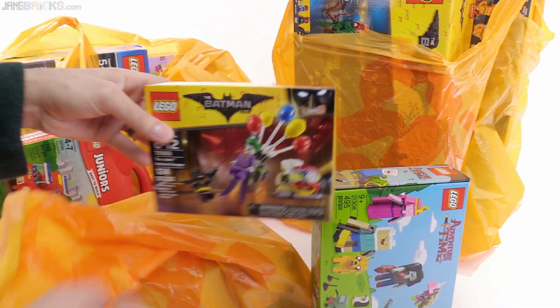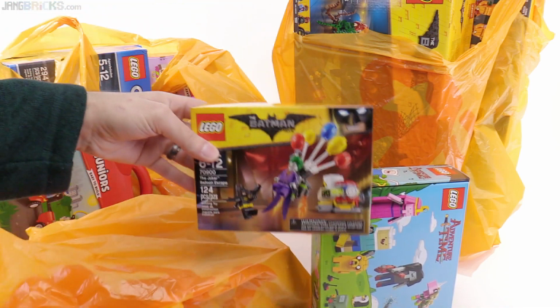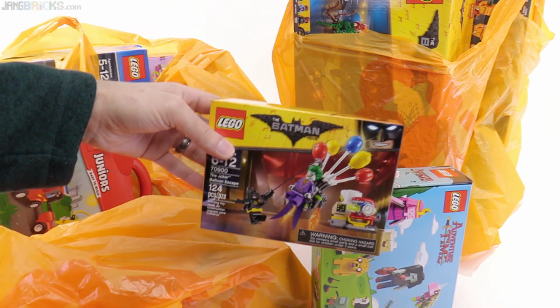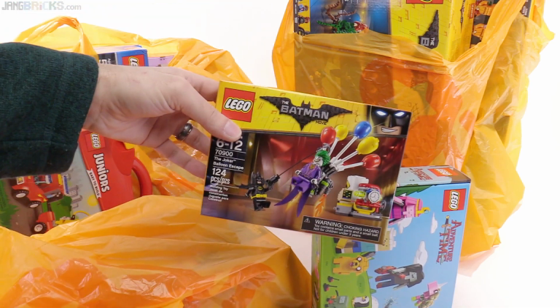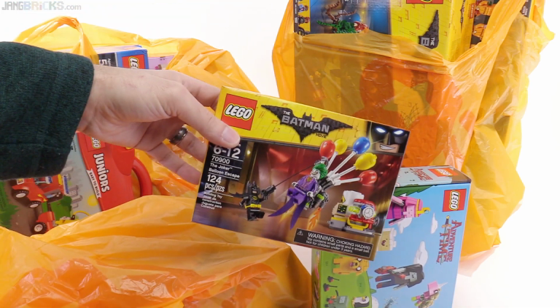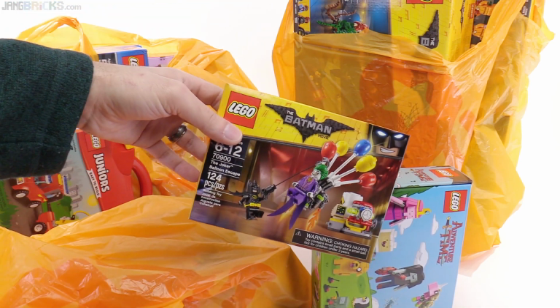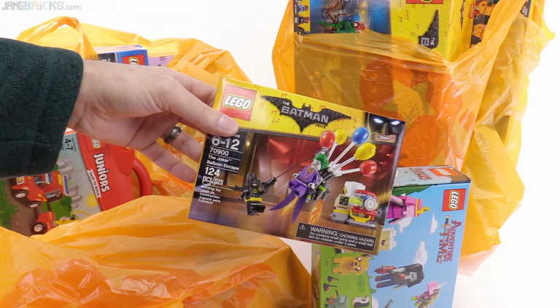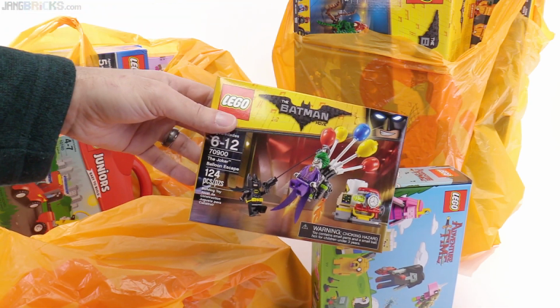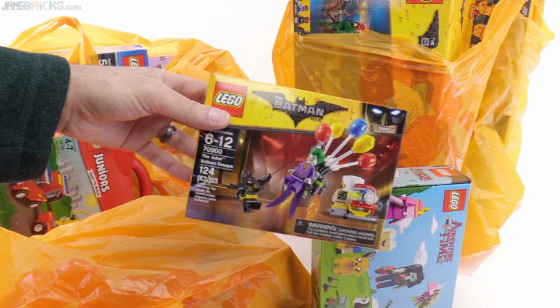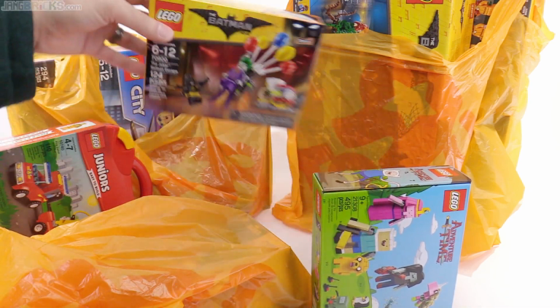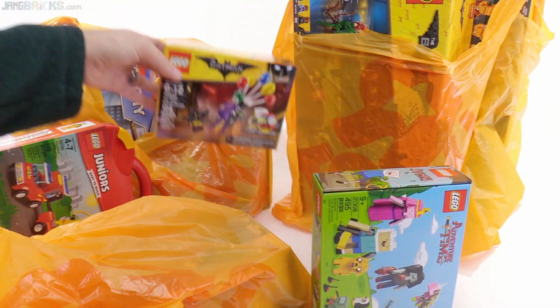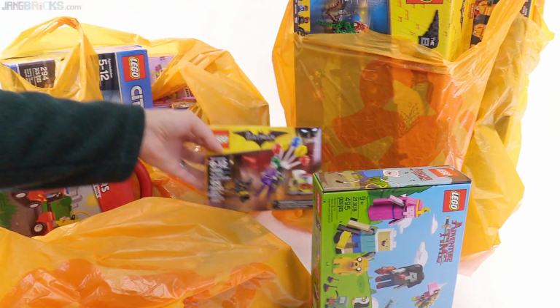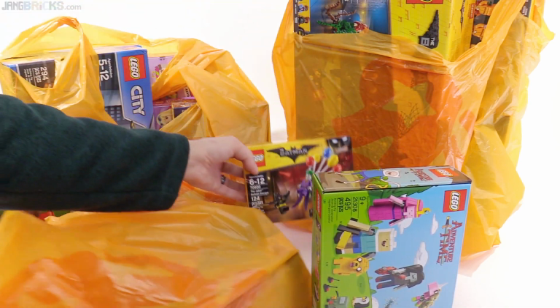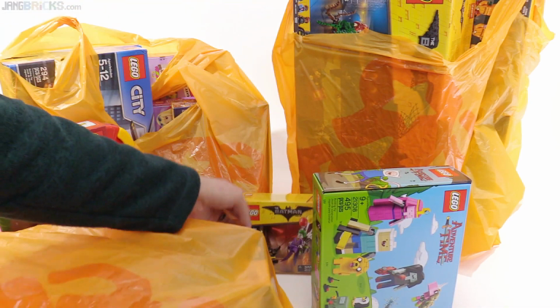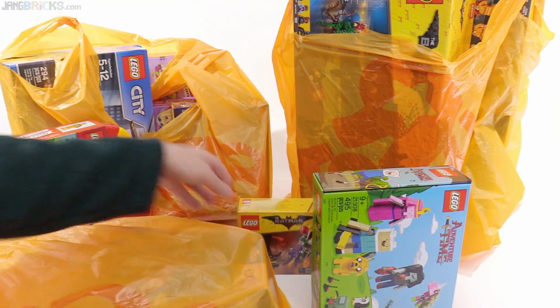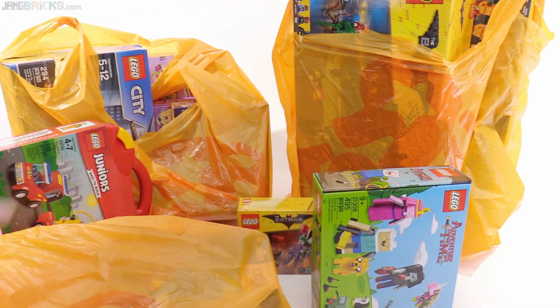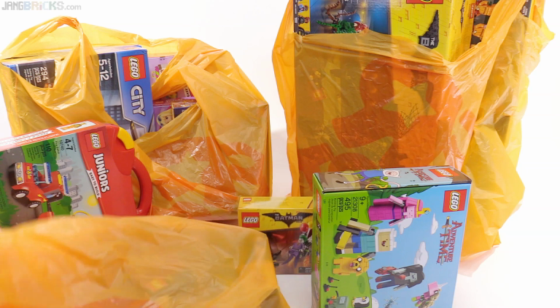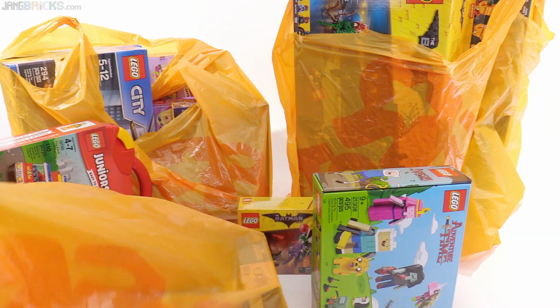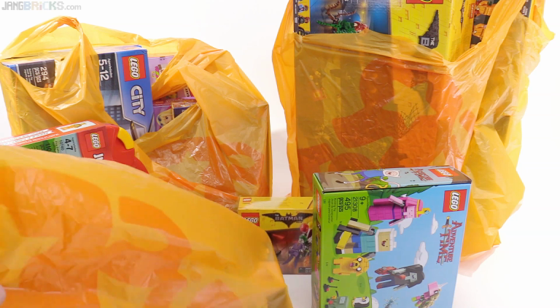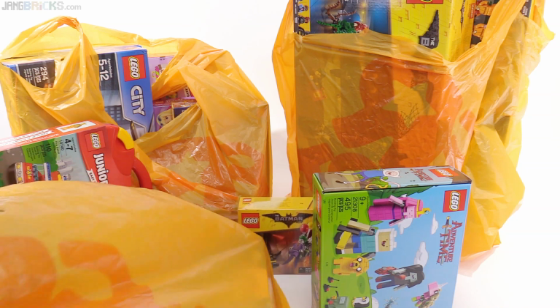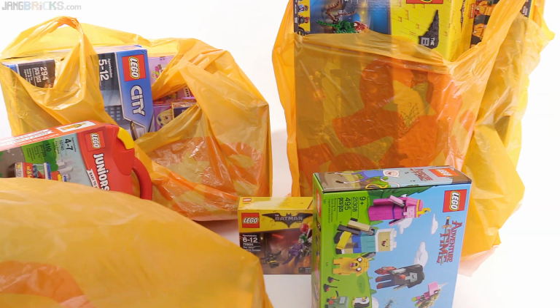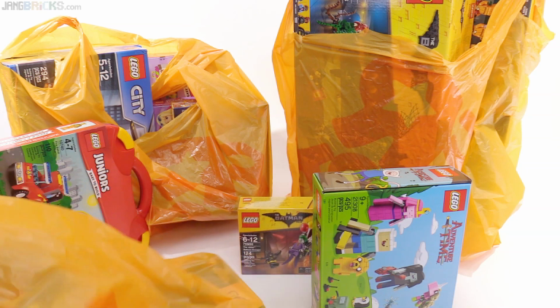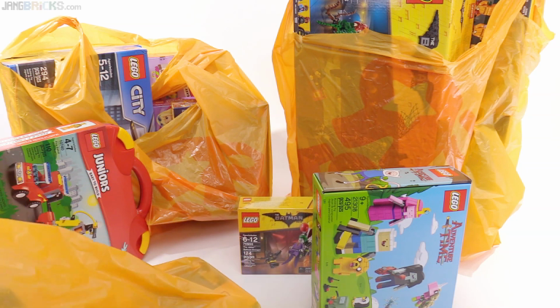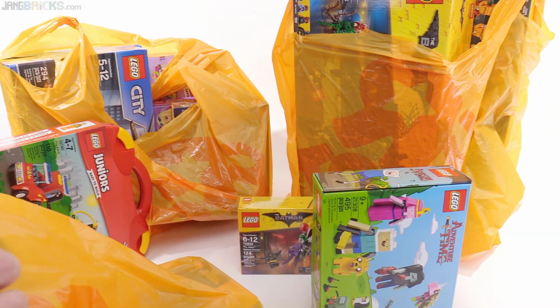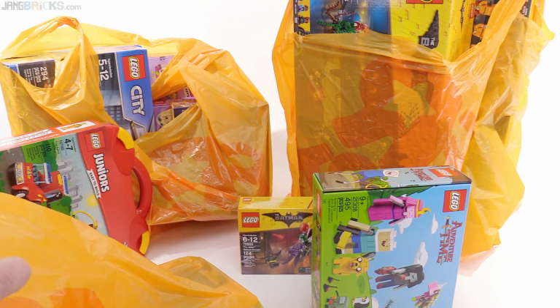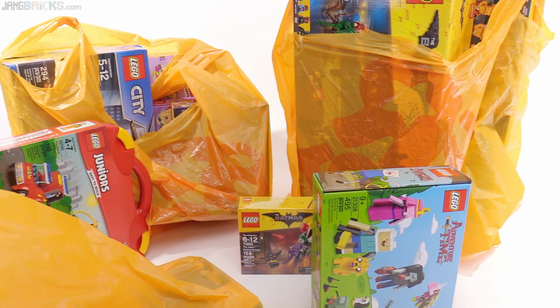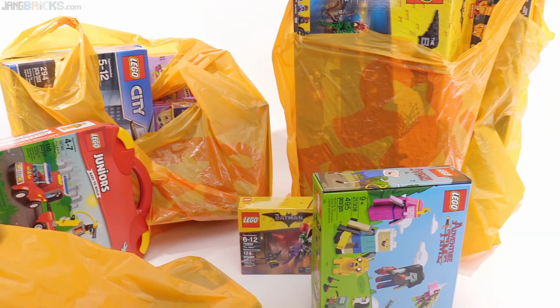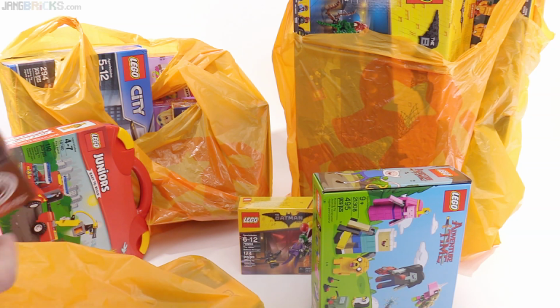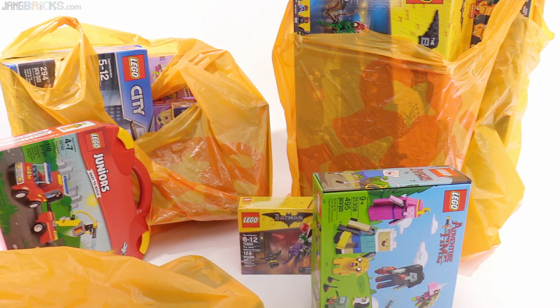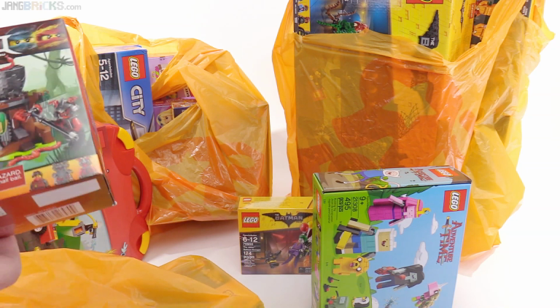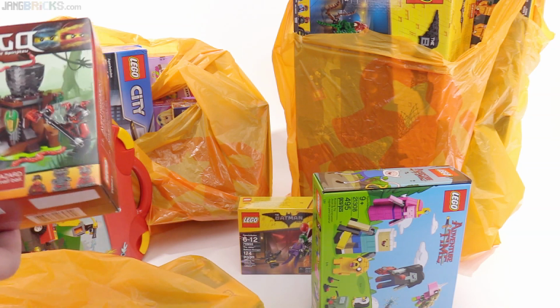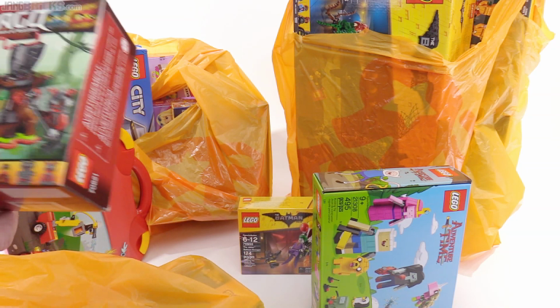Finally found one of these in my area. I like the balloons. Might even get another one or two of those.